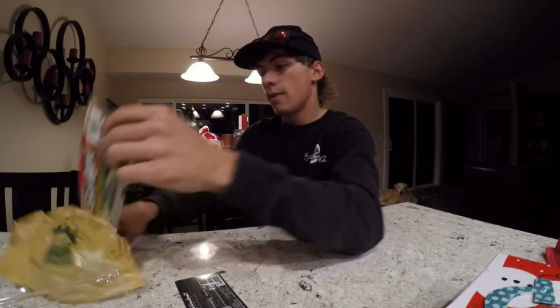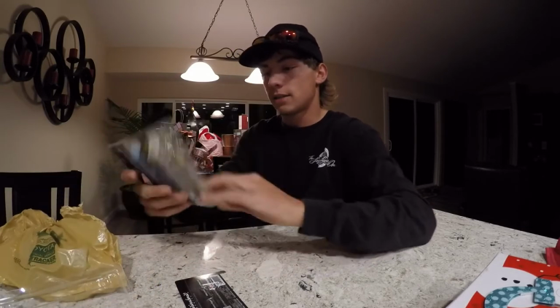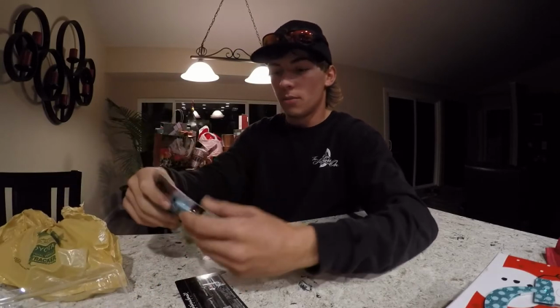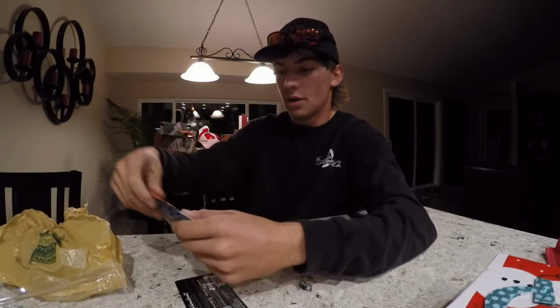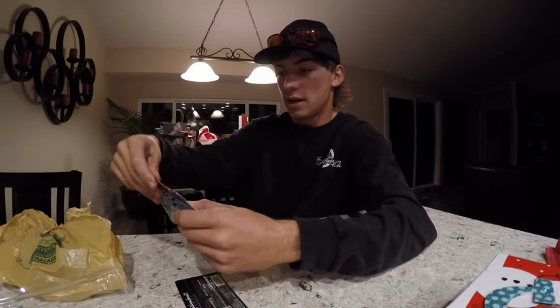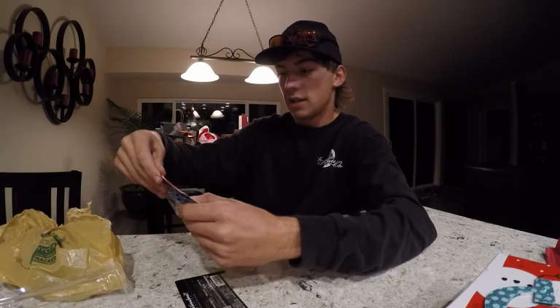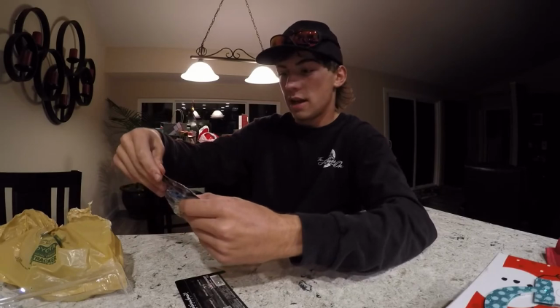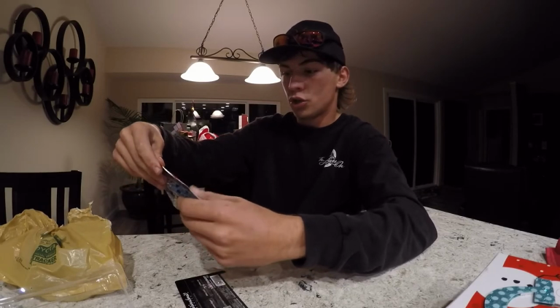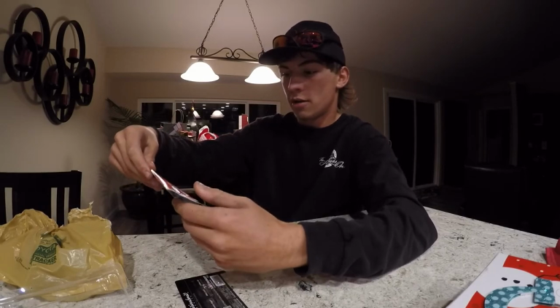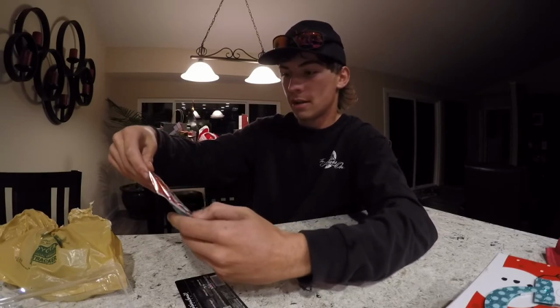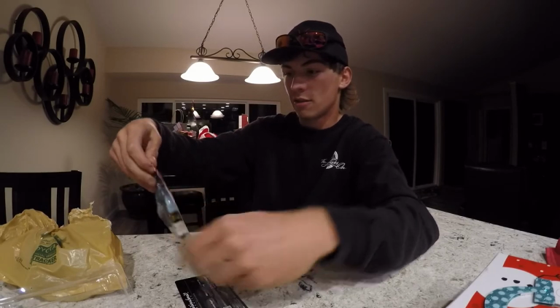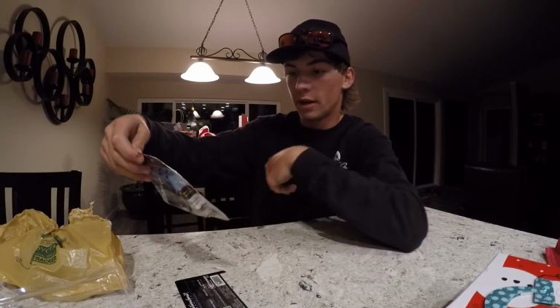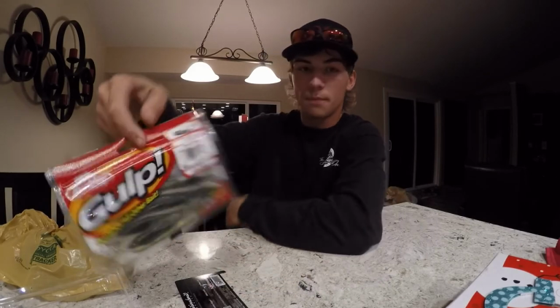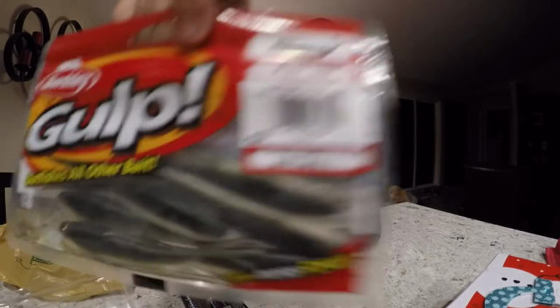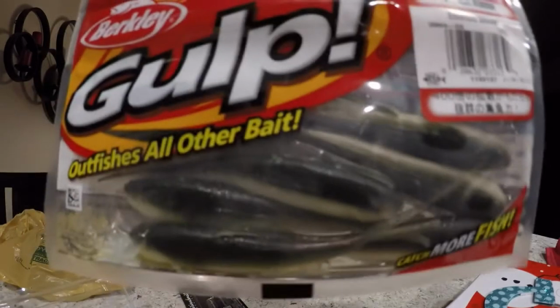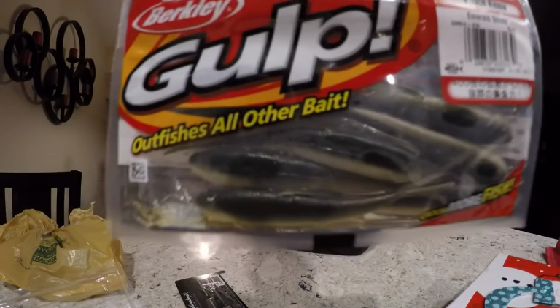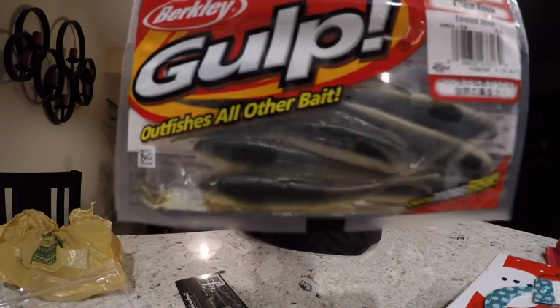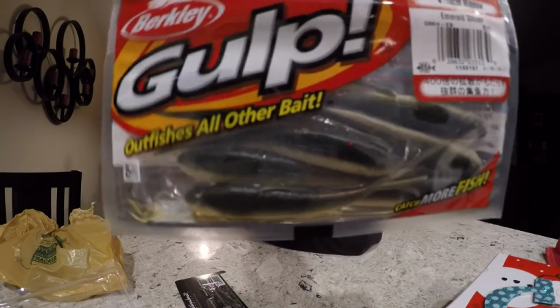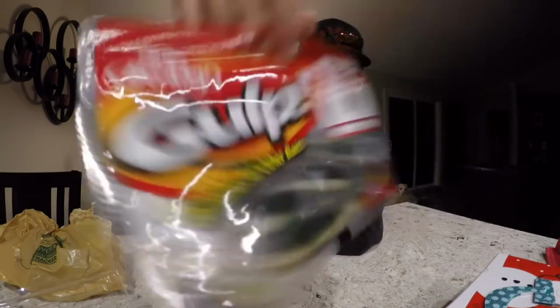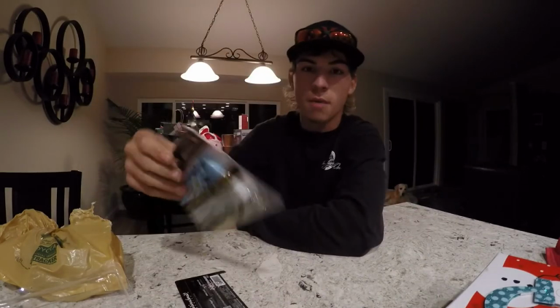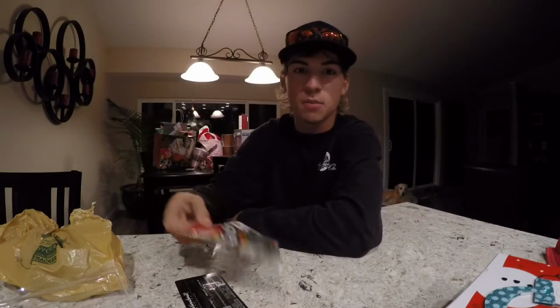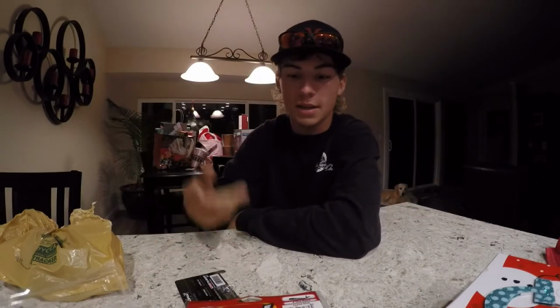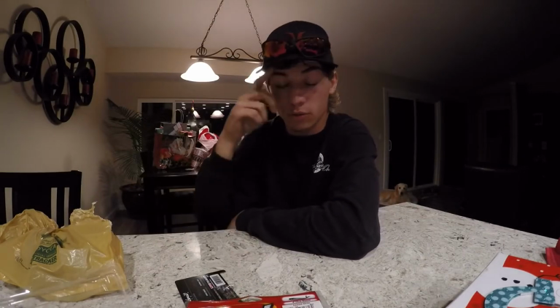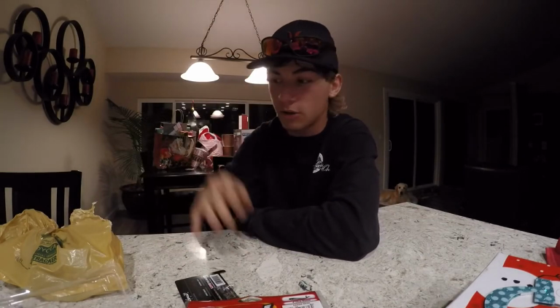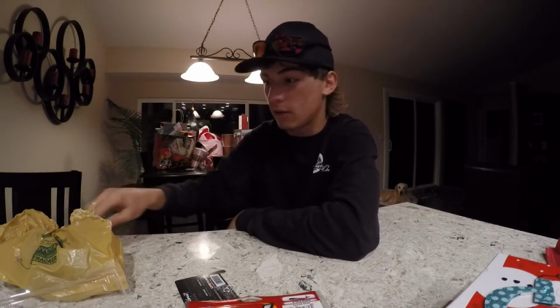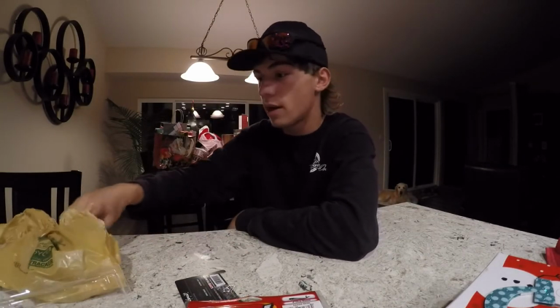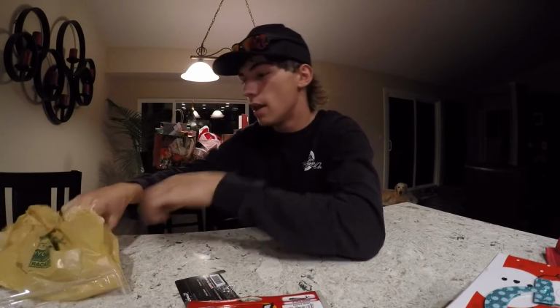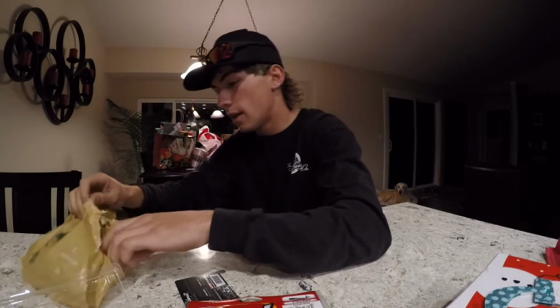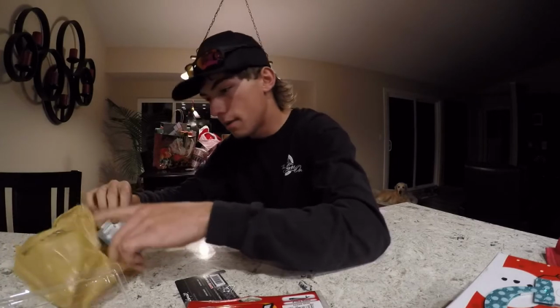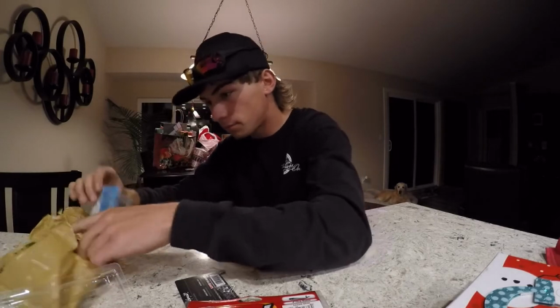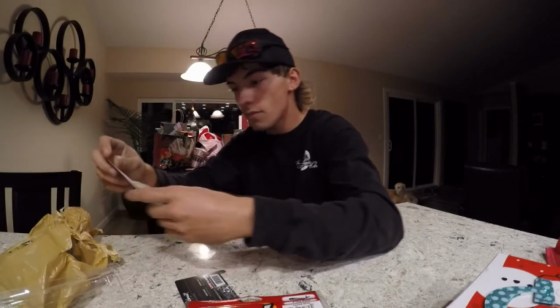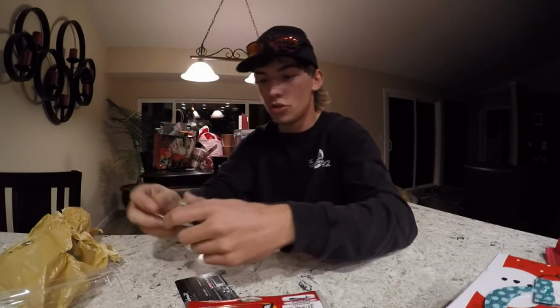We've got some gold minnows right here - this is an emerald shiner in the four-inch size. Drop shot, light jig head, just for crappie, small bass - the whole nine yards, anything you really want.